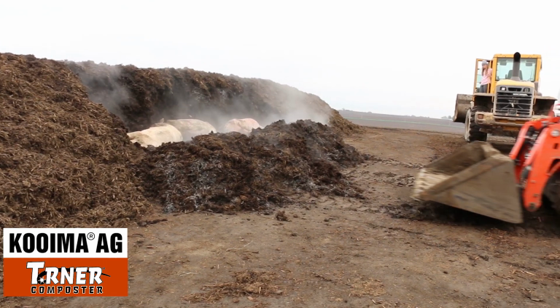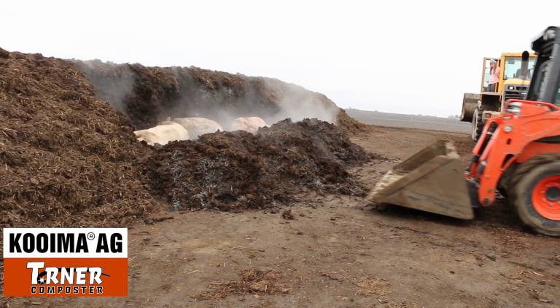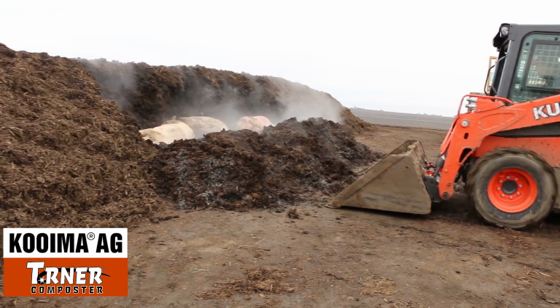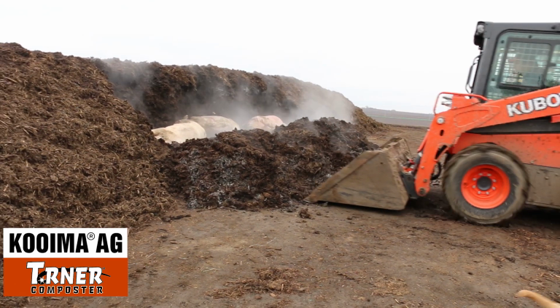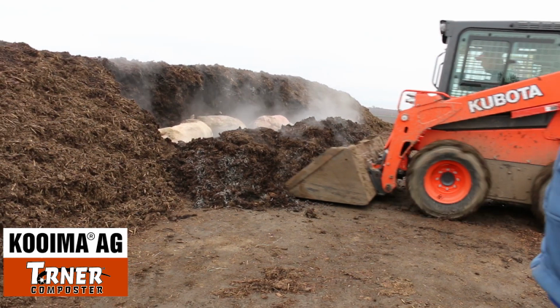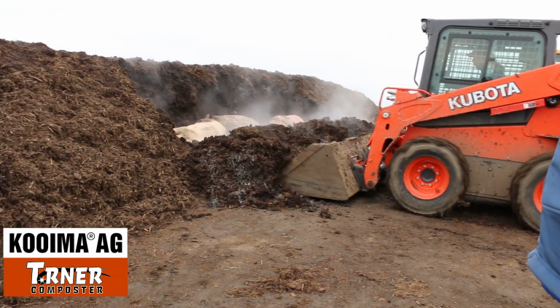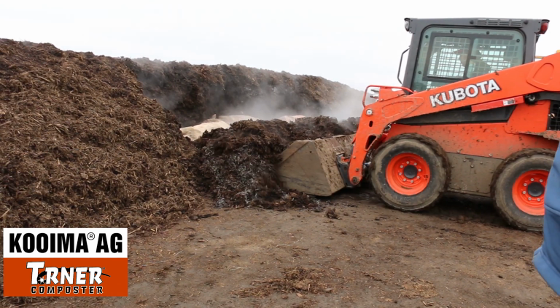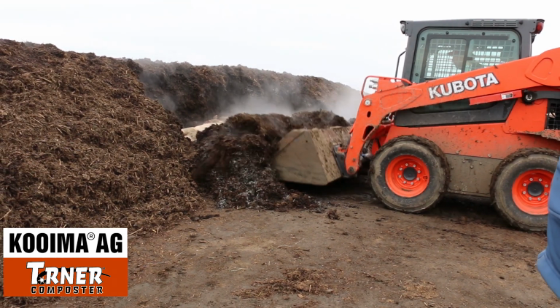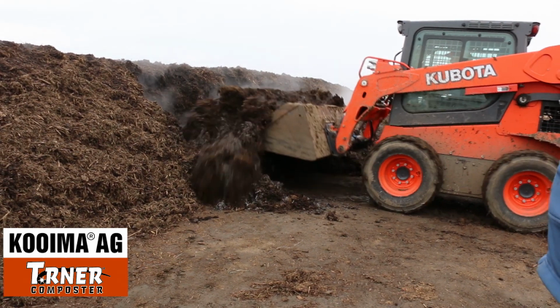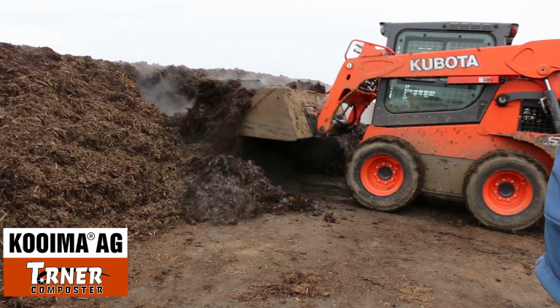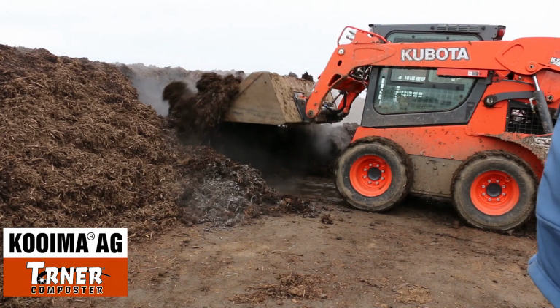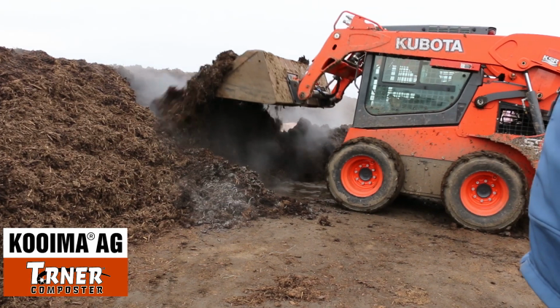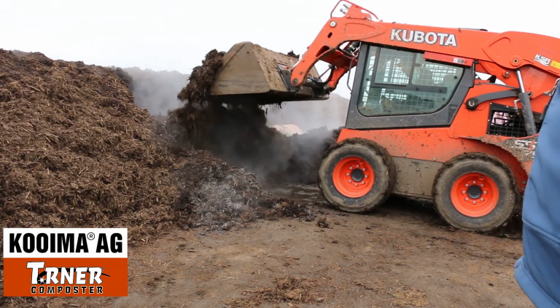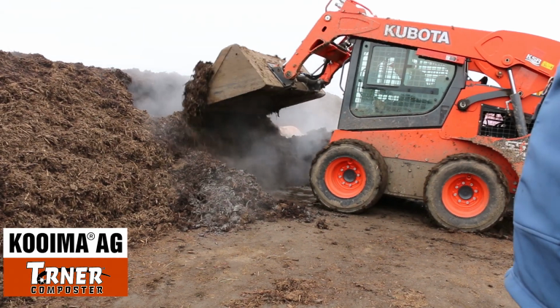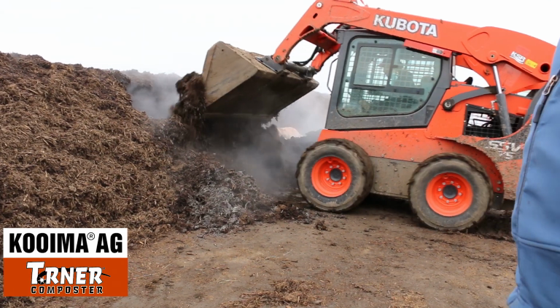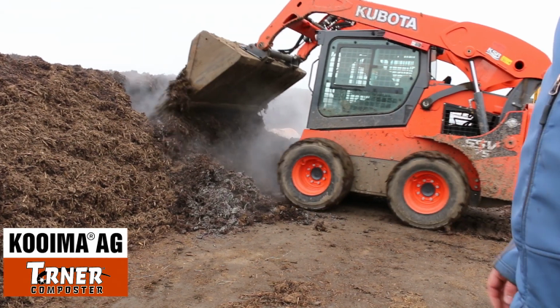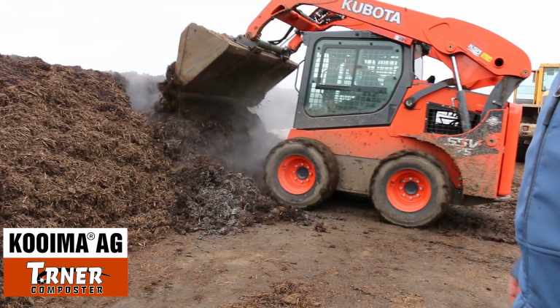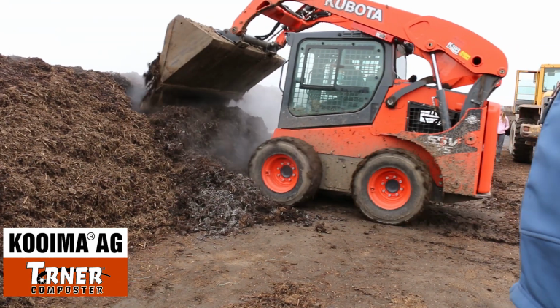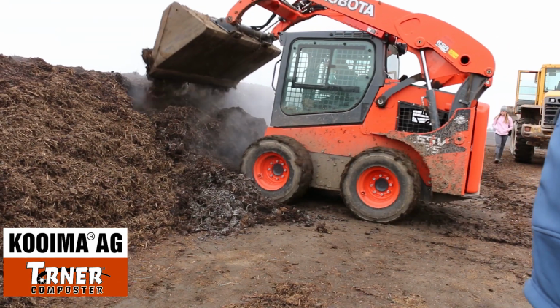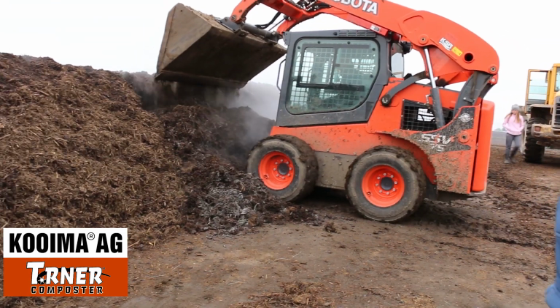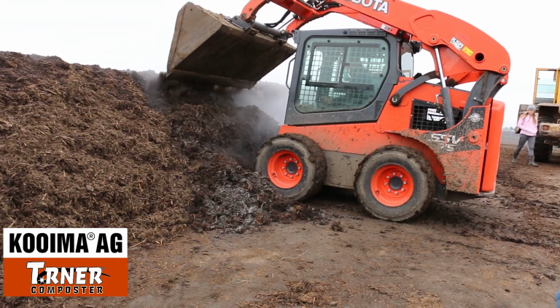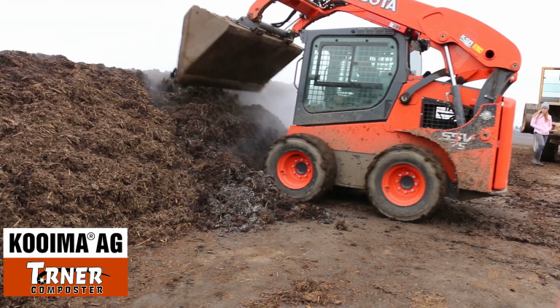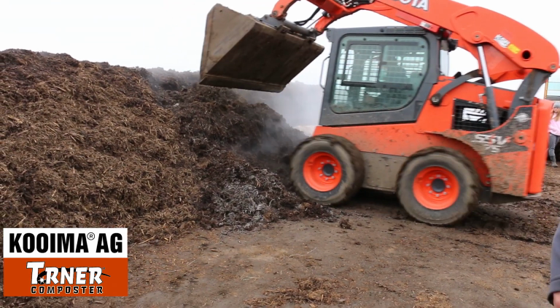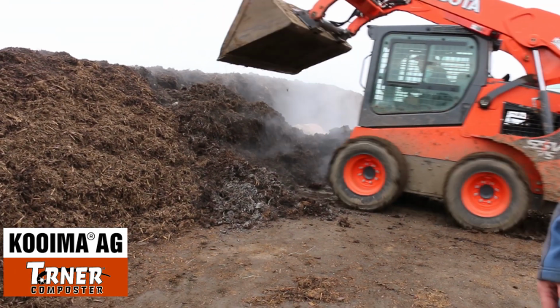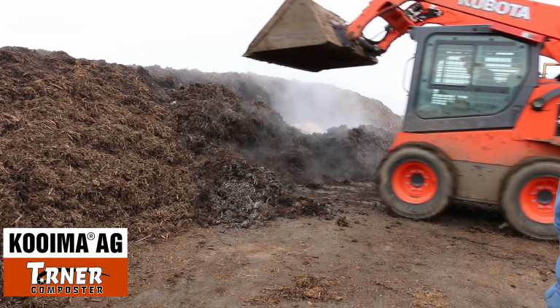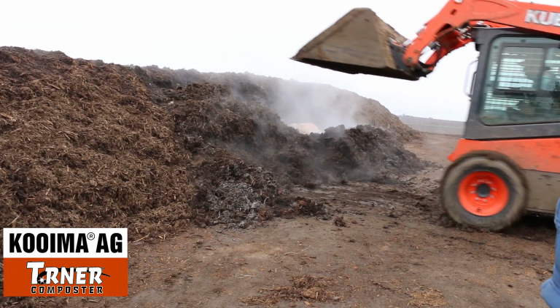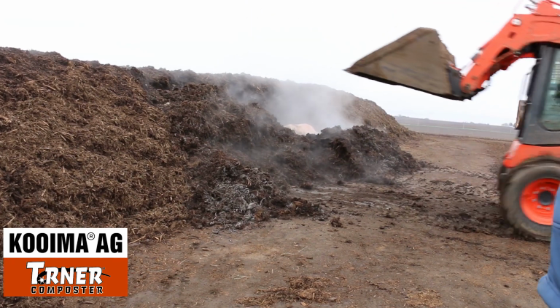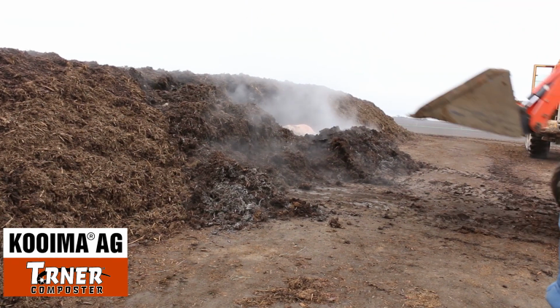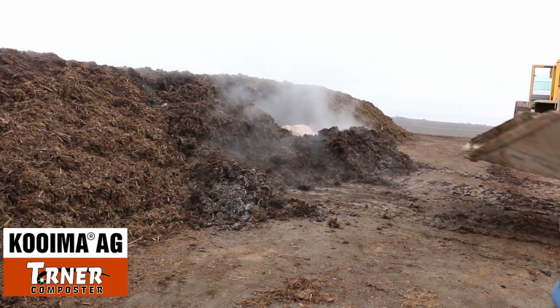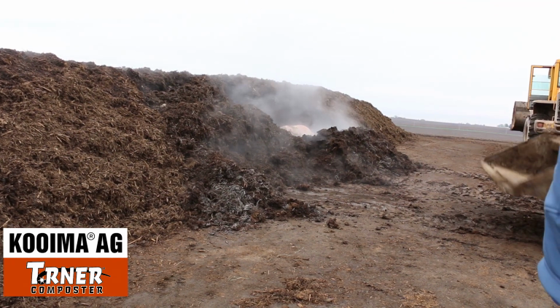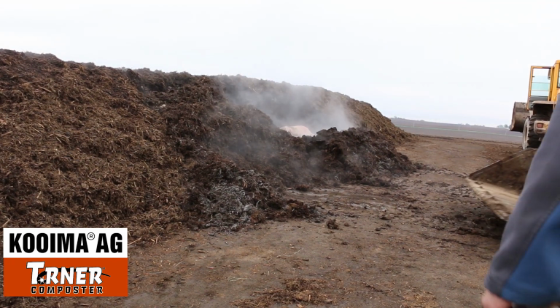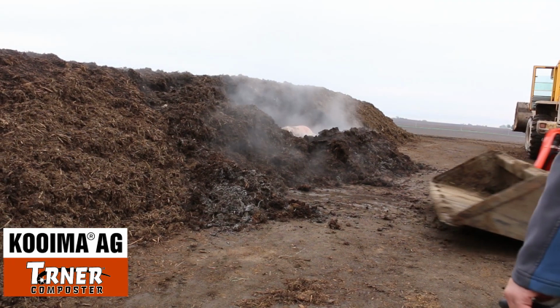Now let's cover the rows back up and we'll take a quick temperature probe. We'll probably only lose five degrees at the most just by opening it up for that short amount of time.